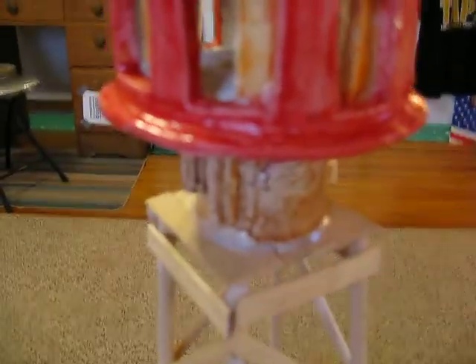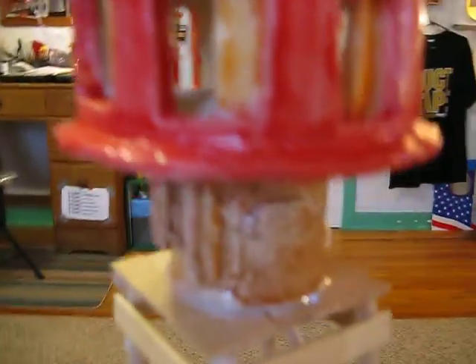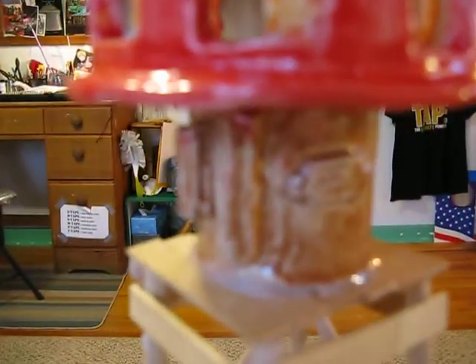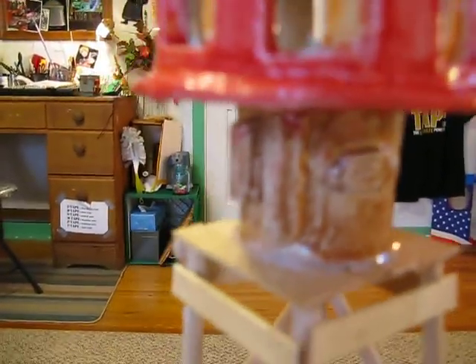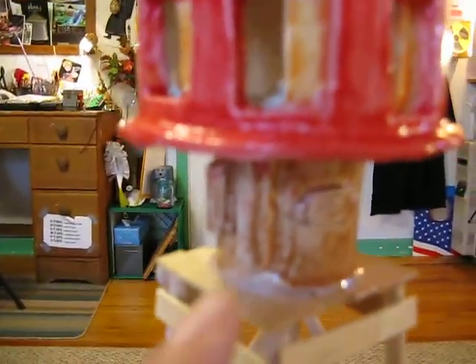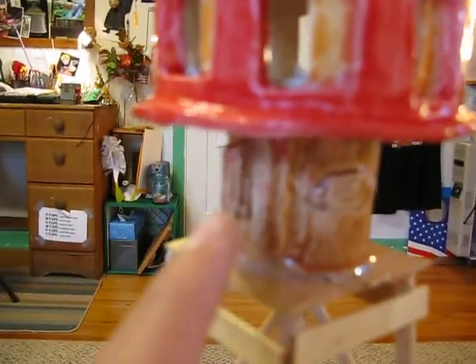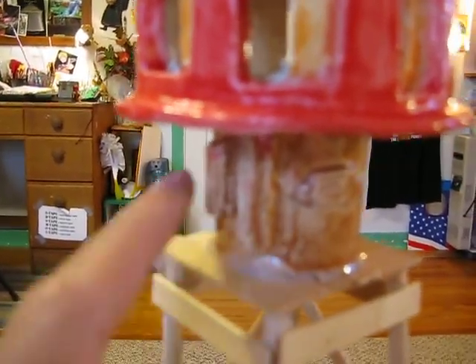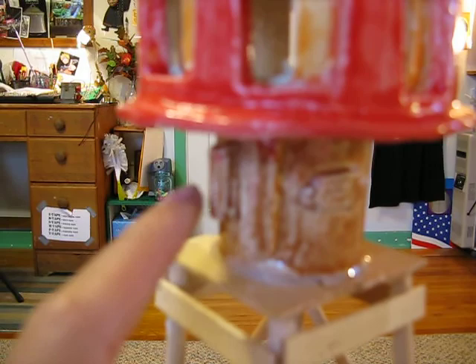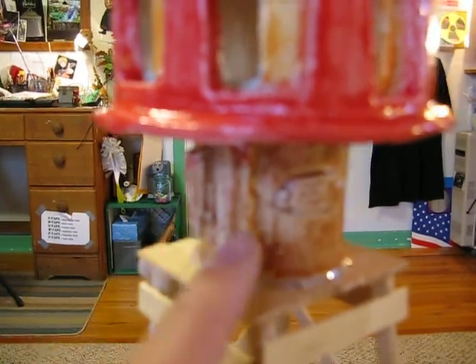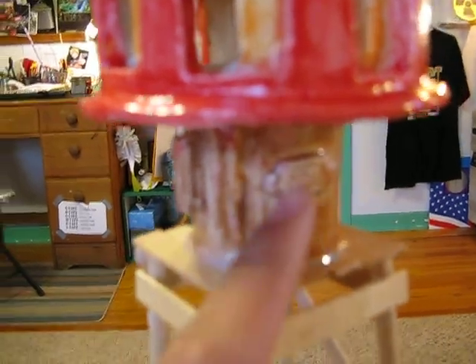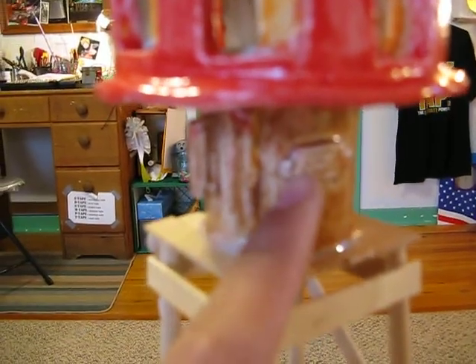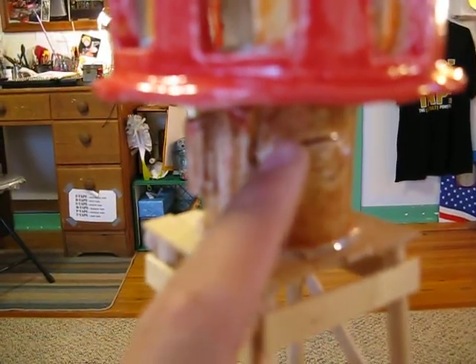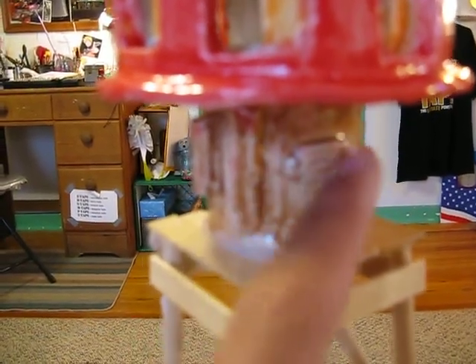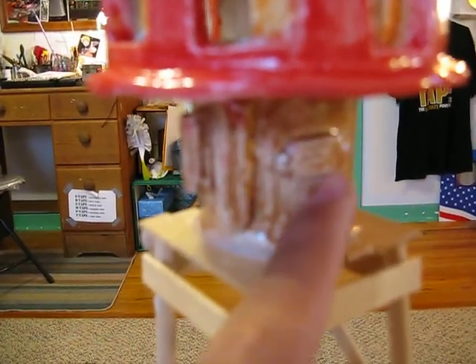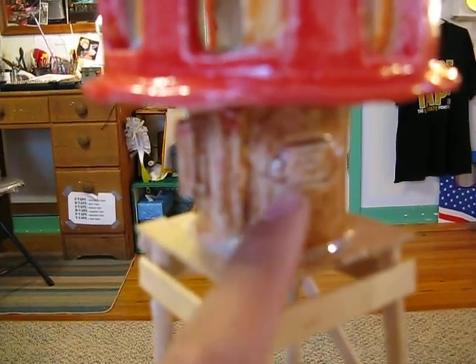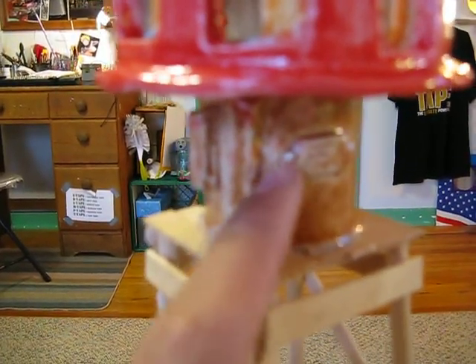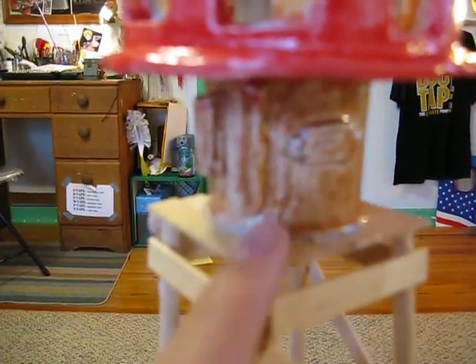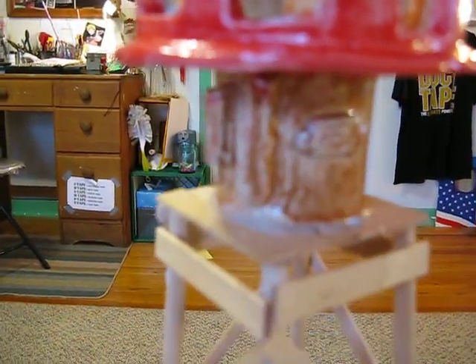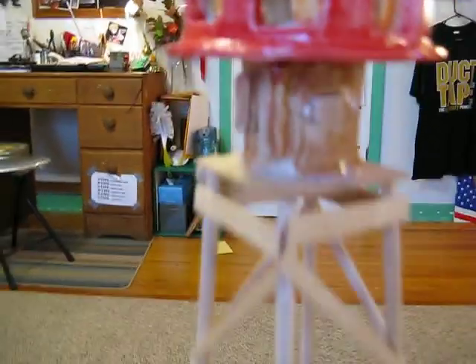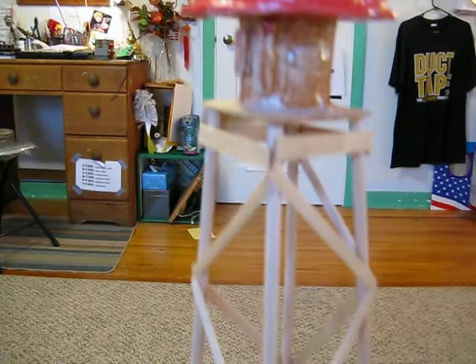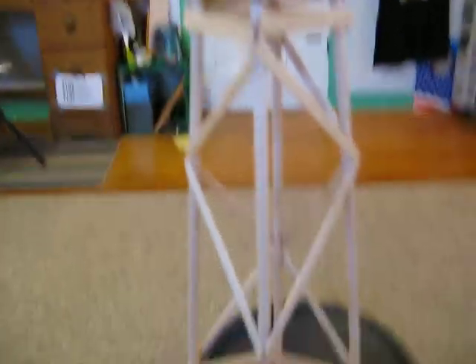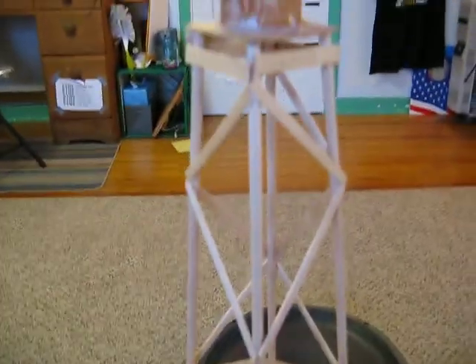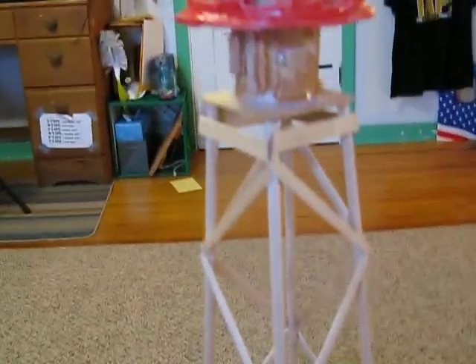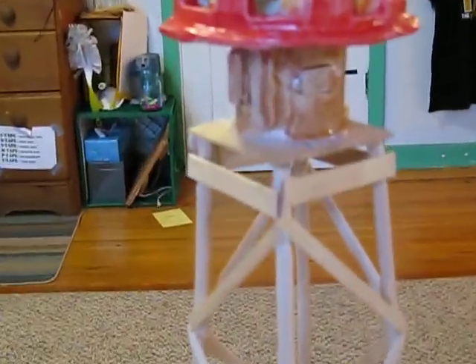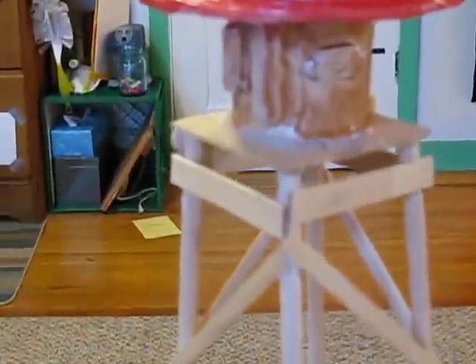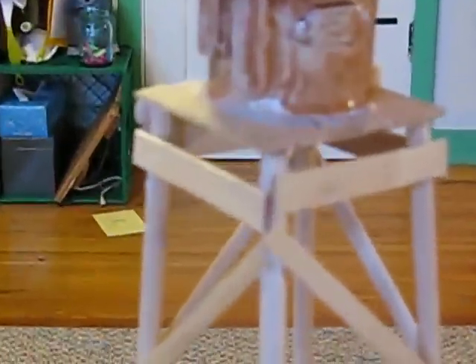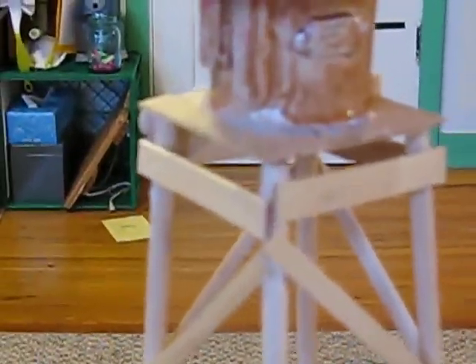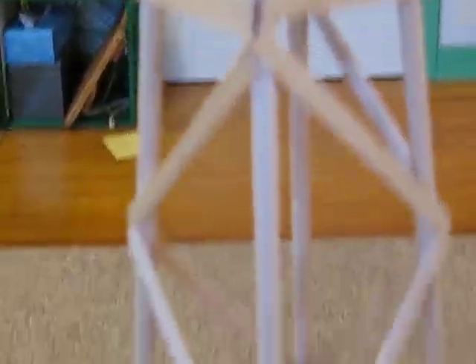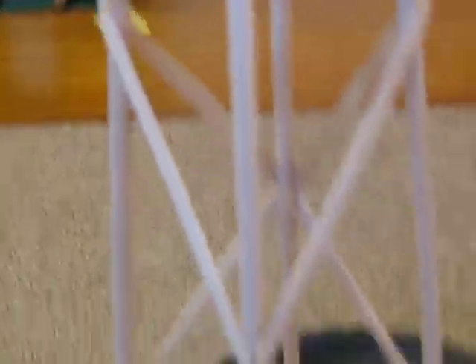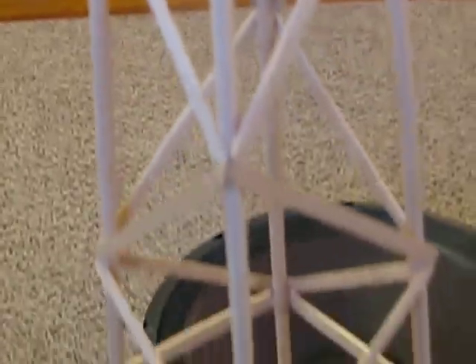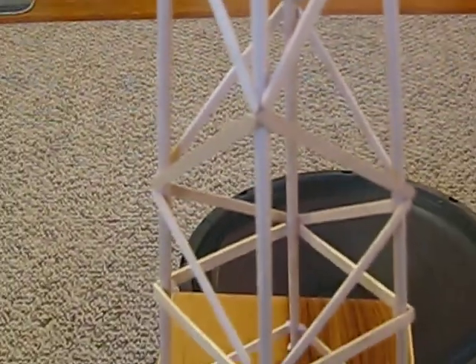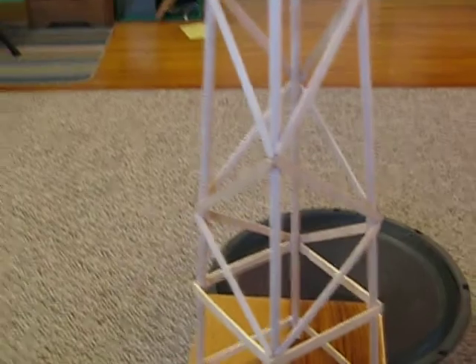And here it's kind of great — there's the starter capacitors, the specification tag, and I made this tower out of popsicle sticks and dowels.